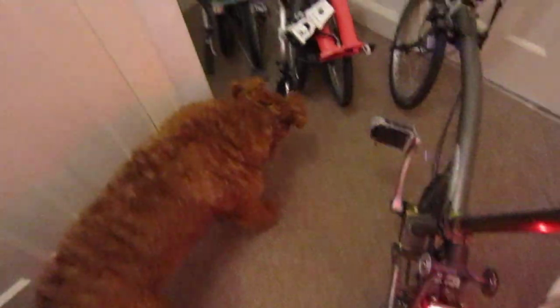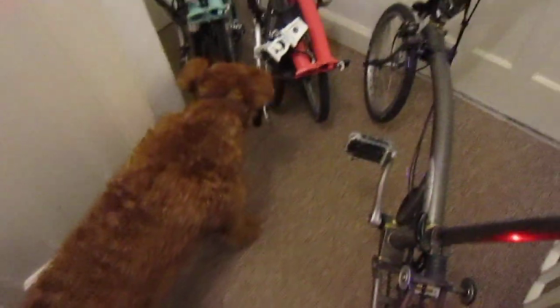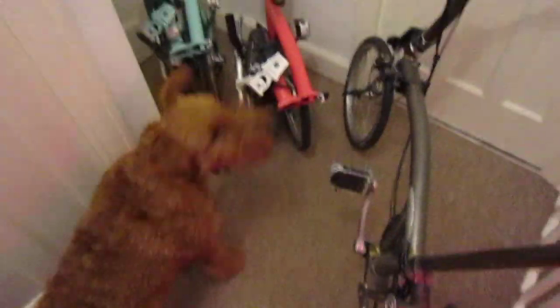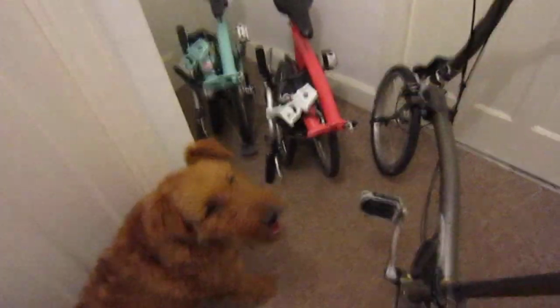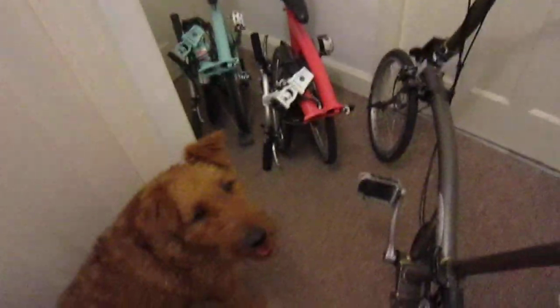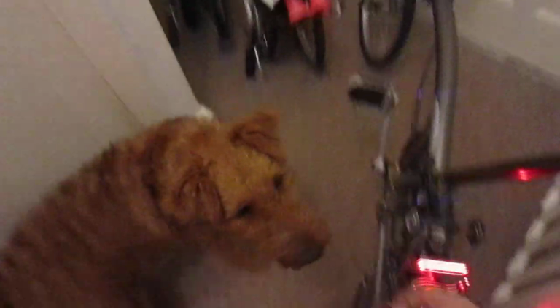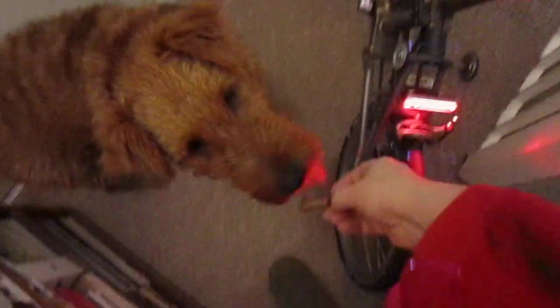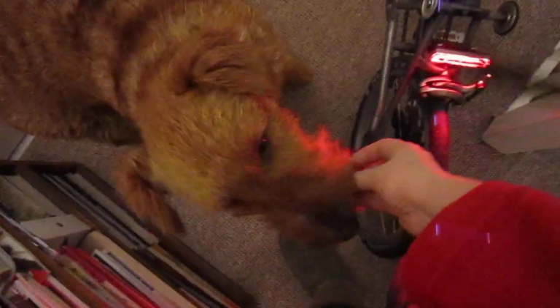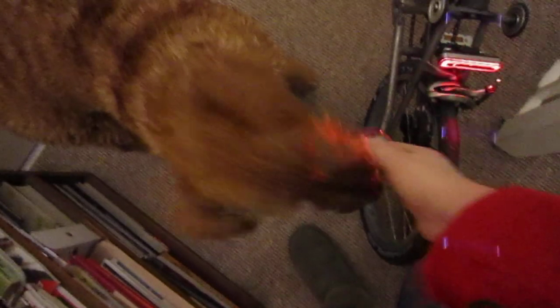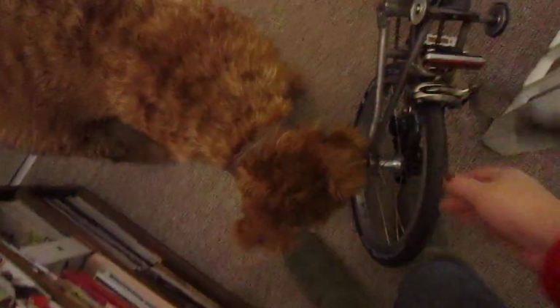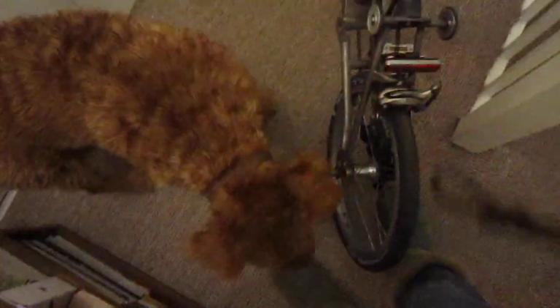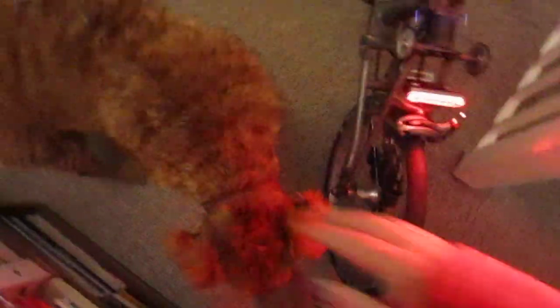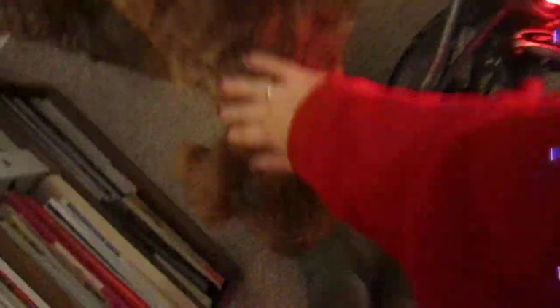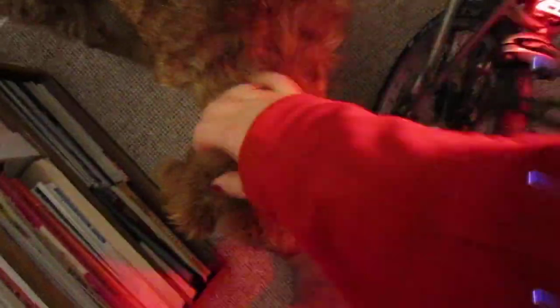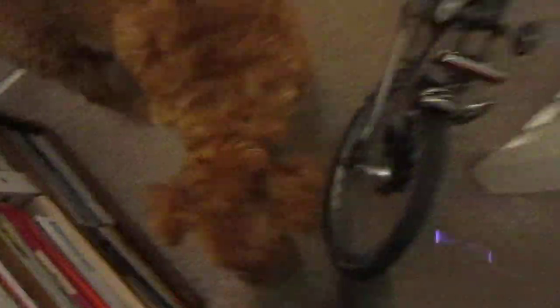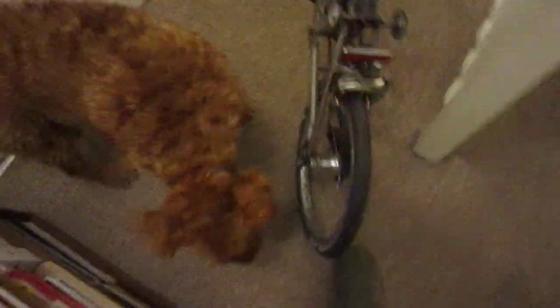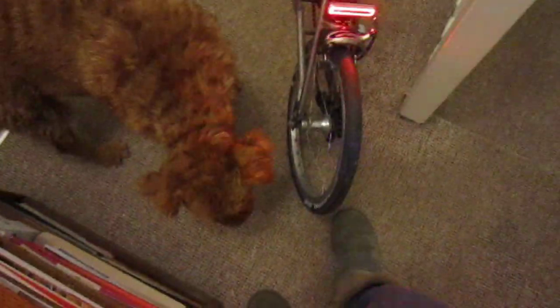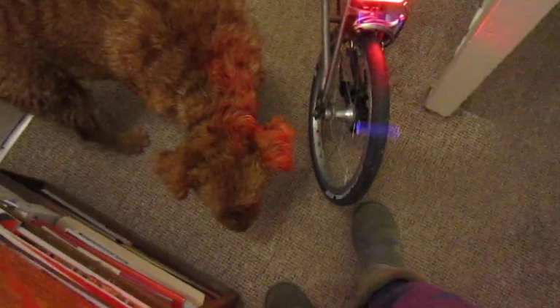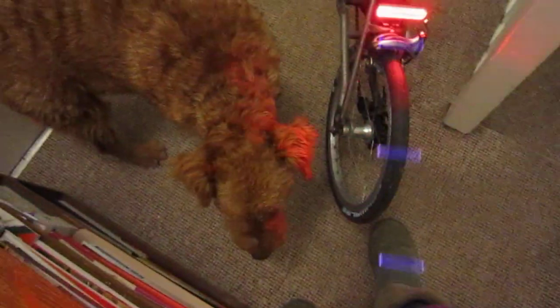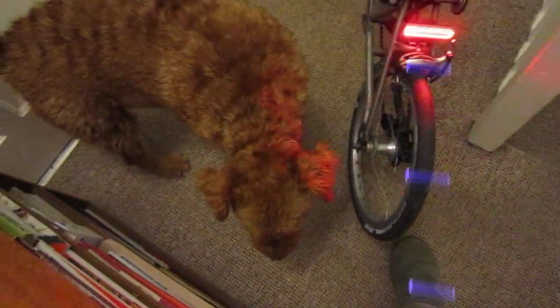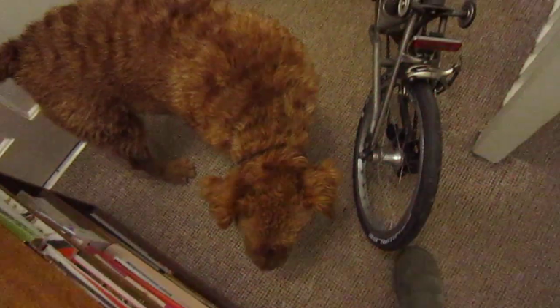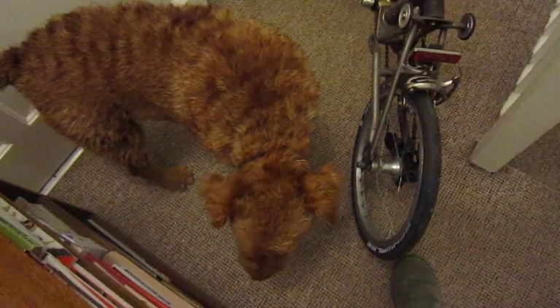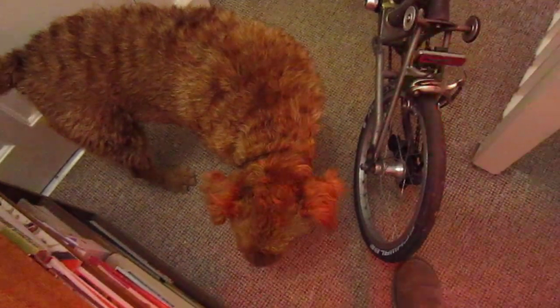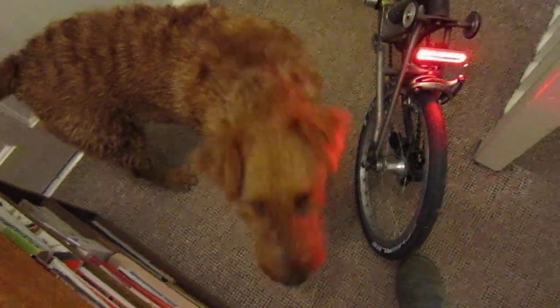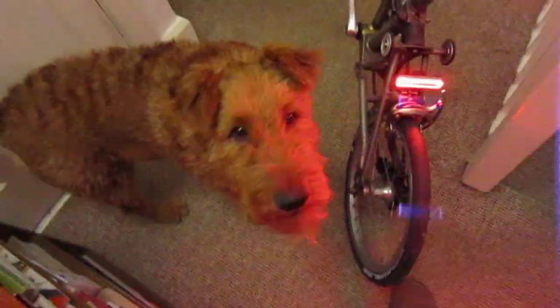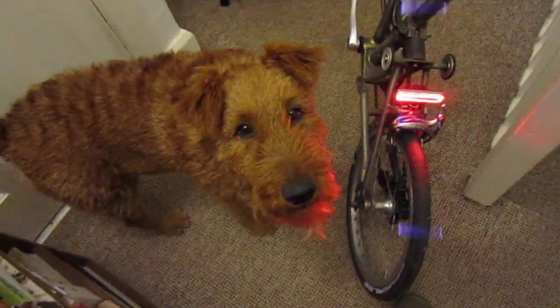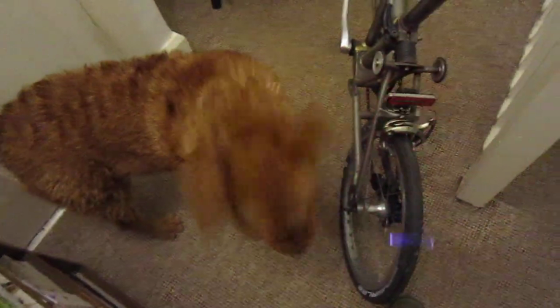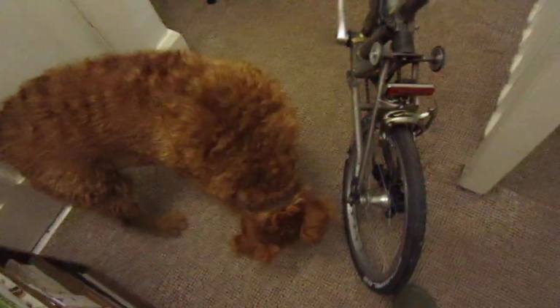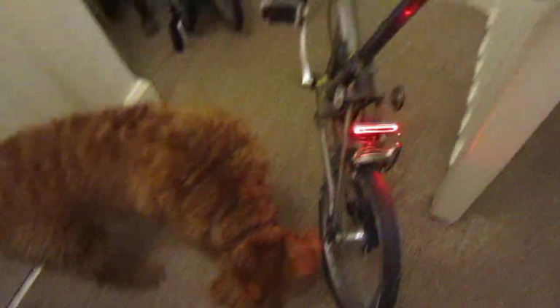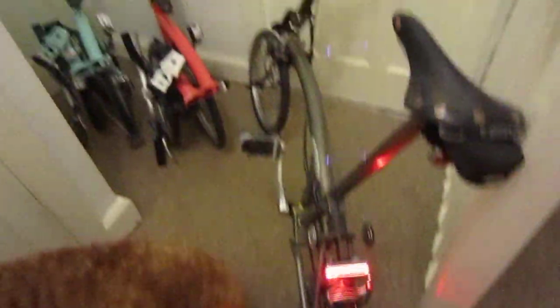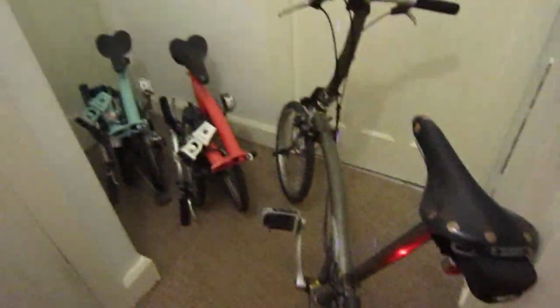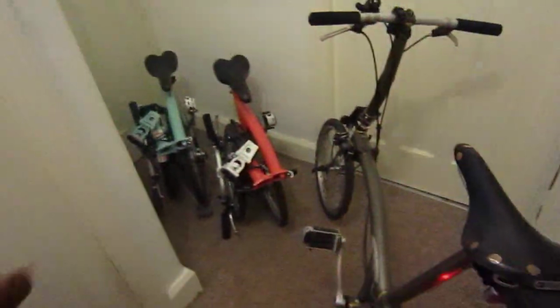Hello and welcome to the Lost Bromptons. Thank you Watson for being in the video. Good doggy. So this is Watson and he's an Irish Terrier, and these are the Lost Bromptons.